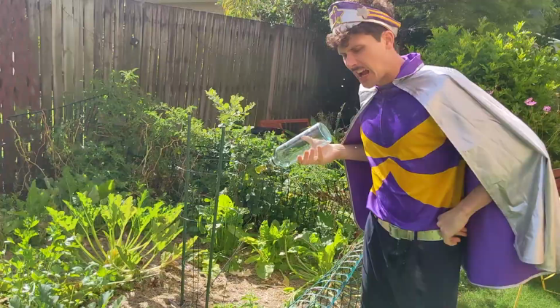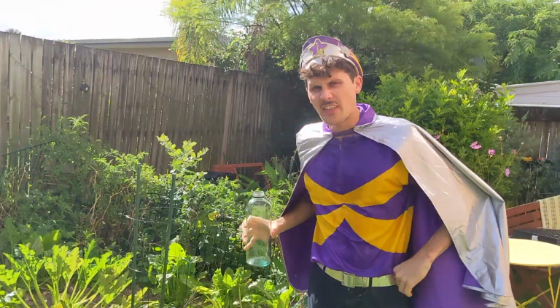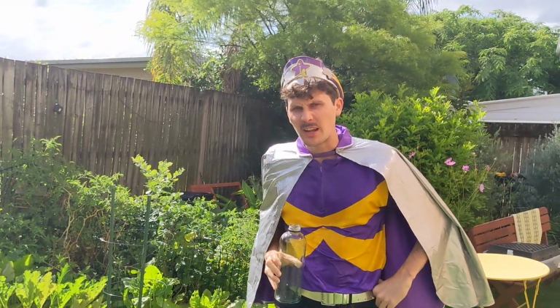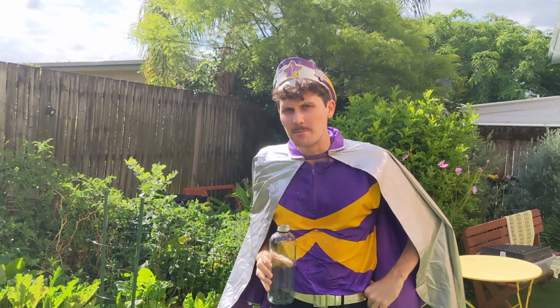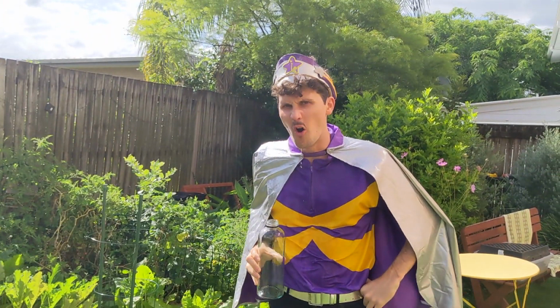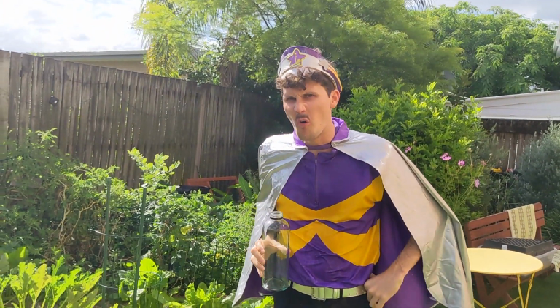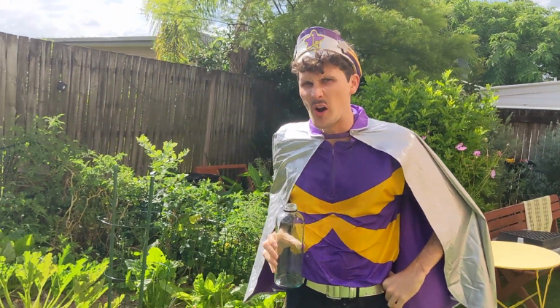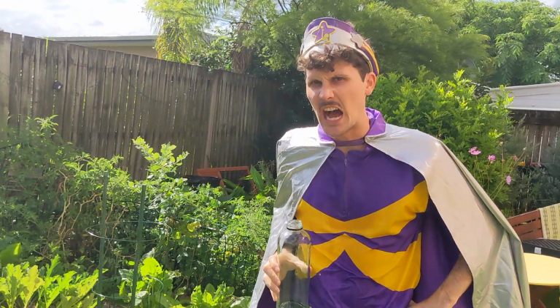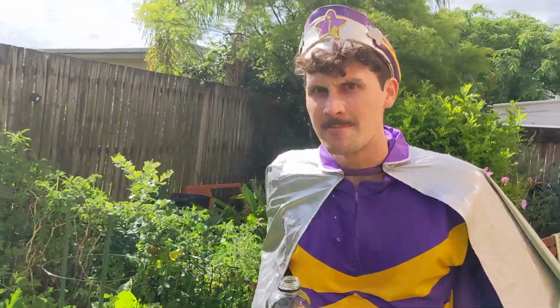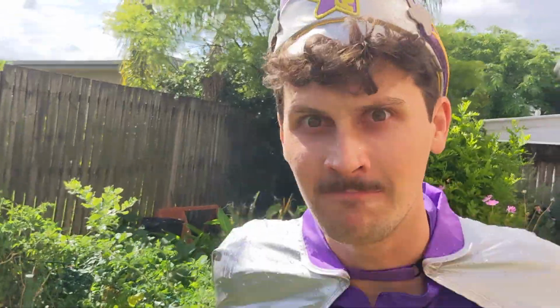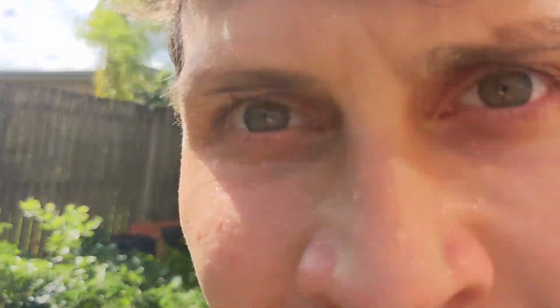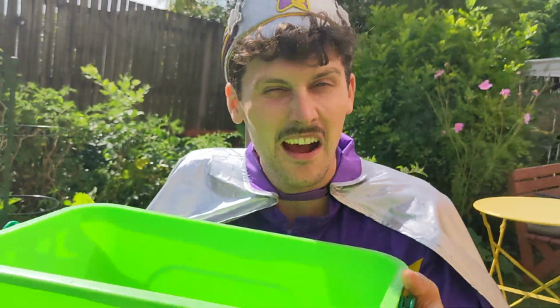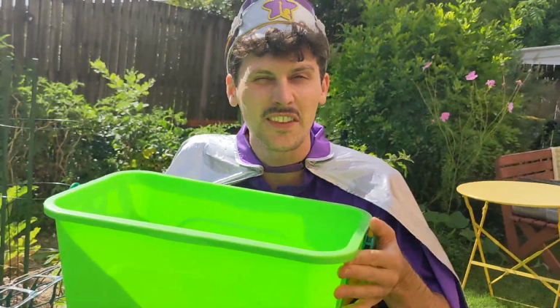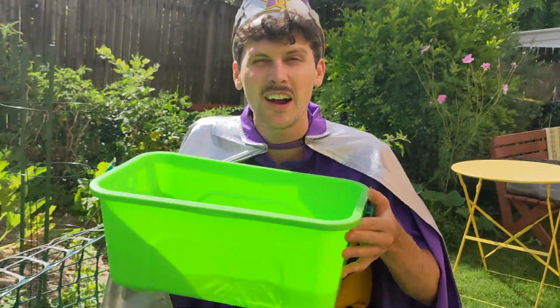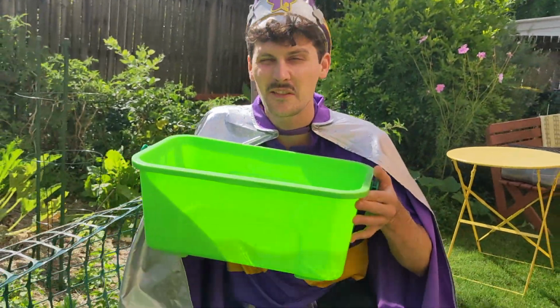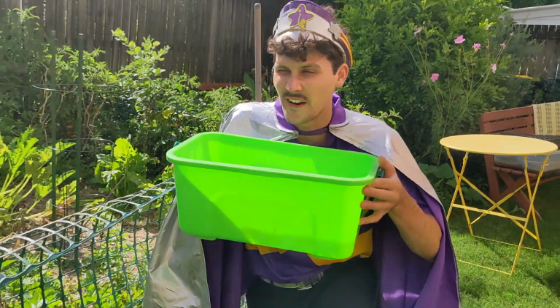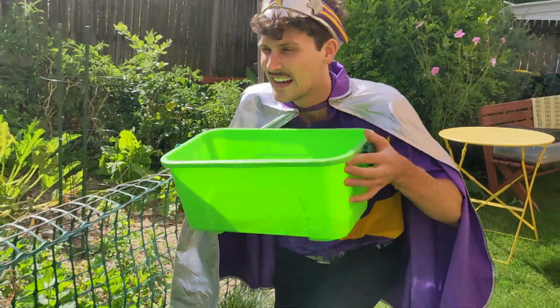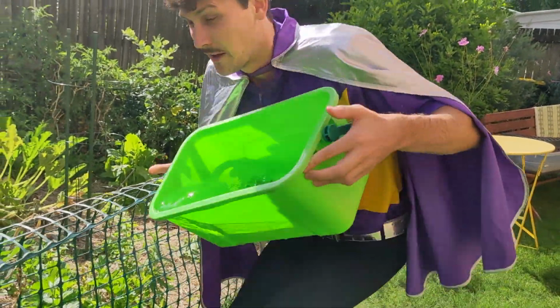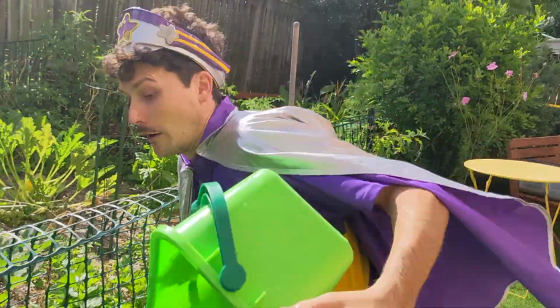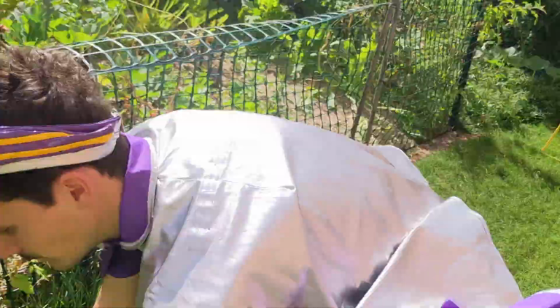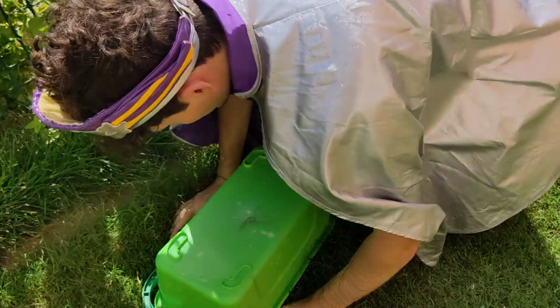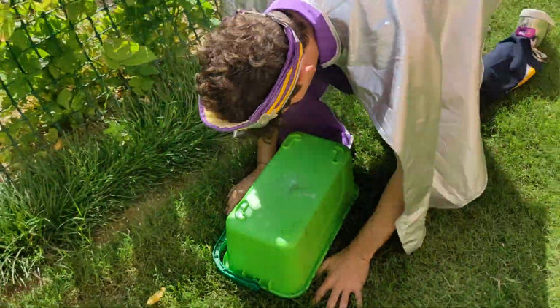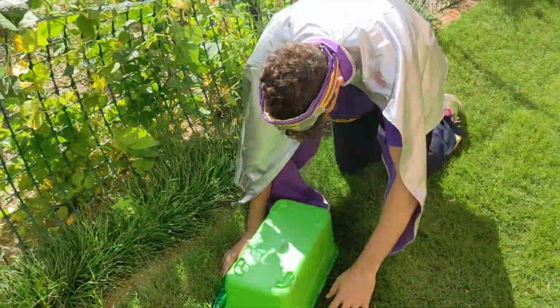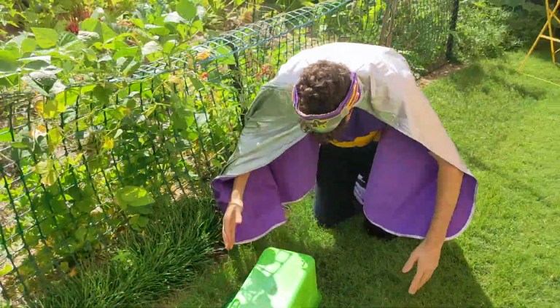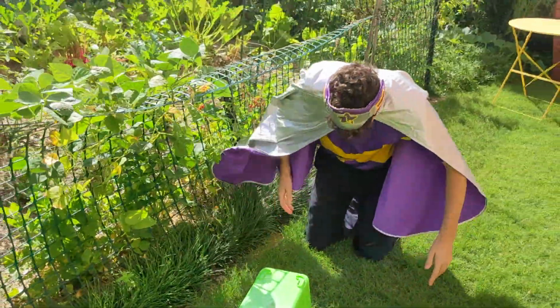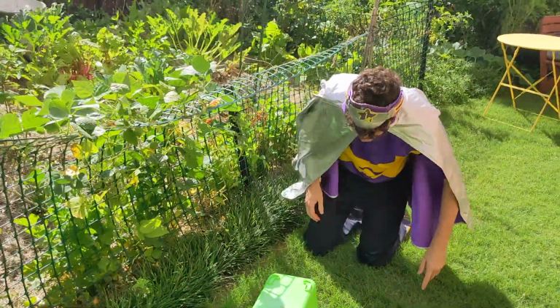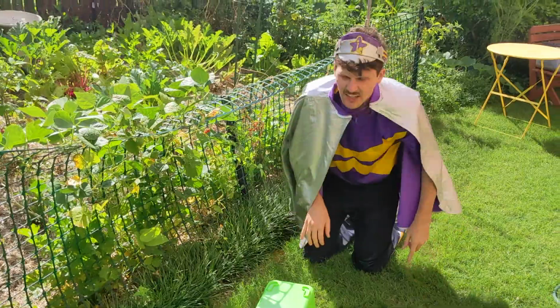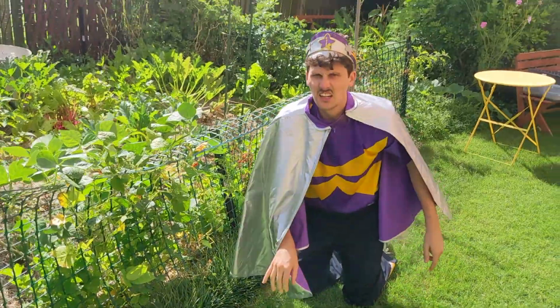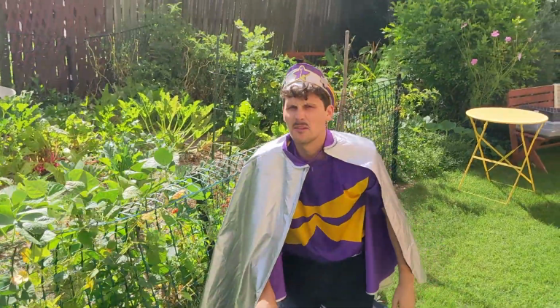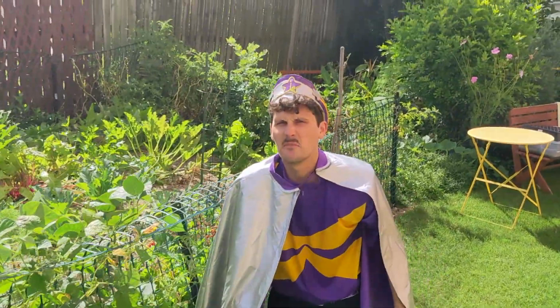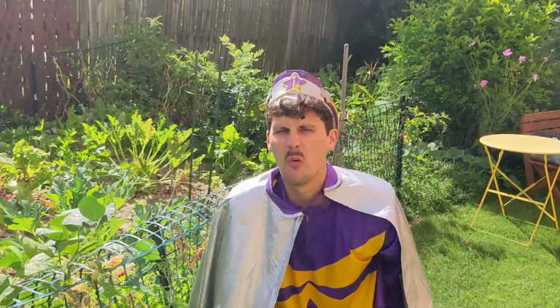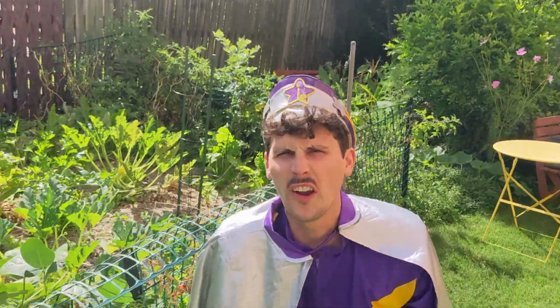I think I'm gonna need more water. Now I've got this bucket of water. Ah!